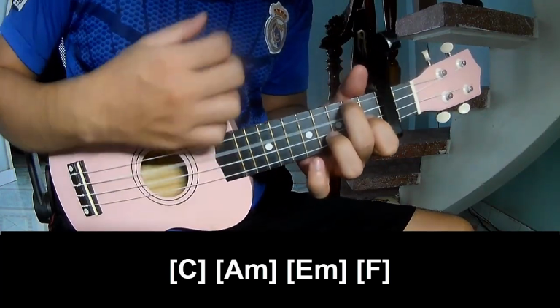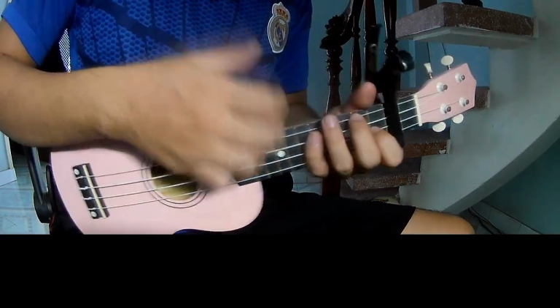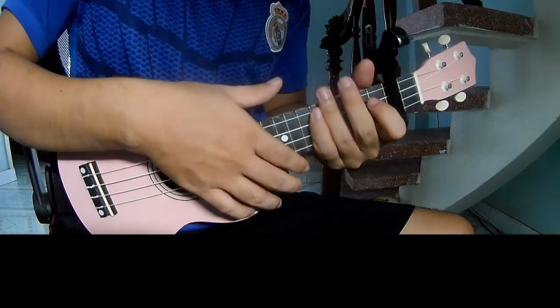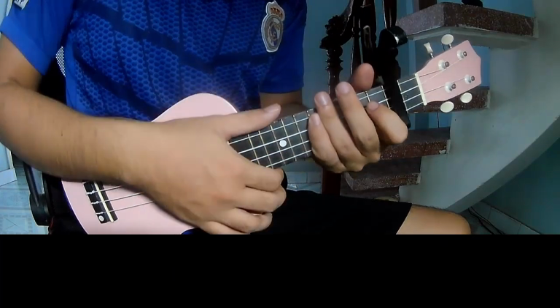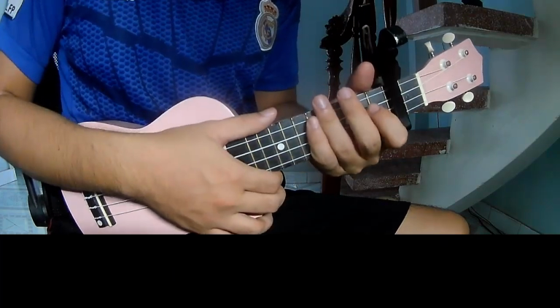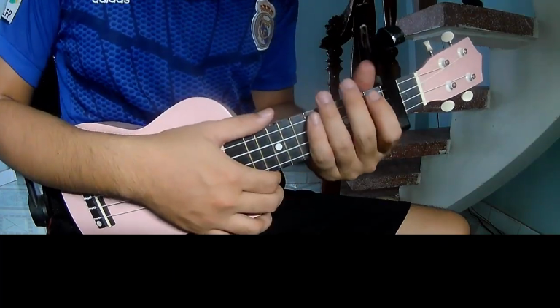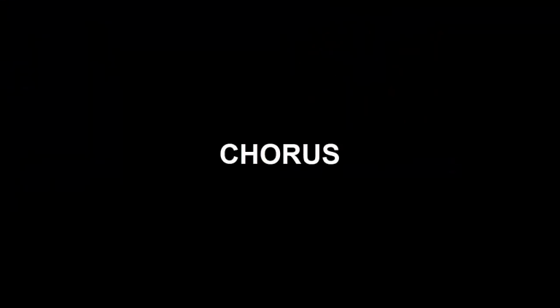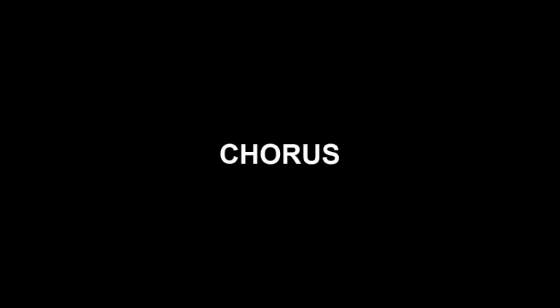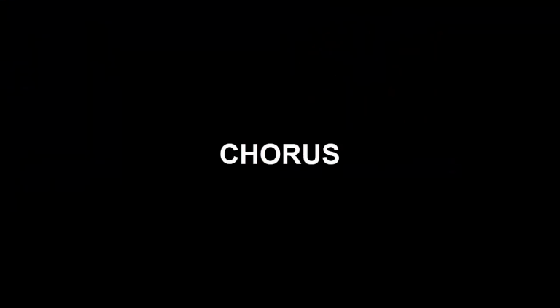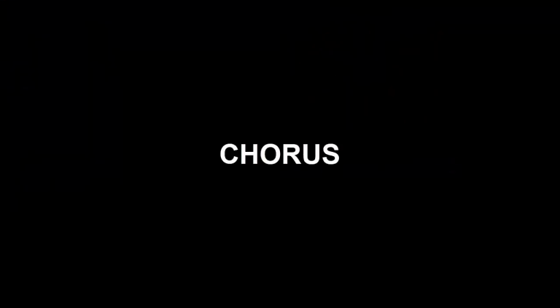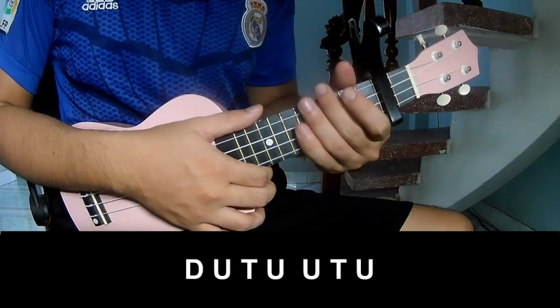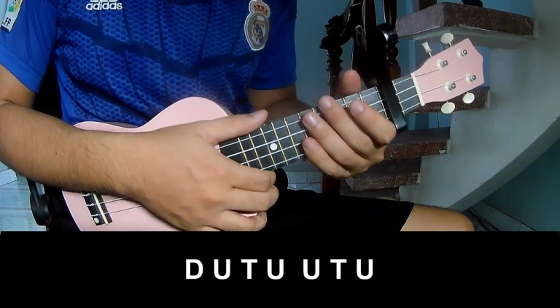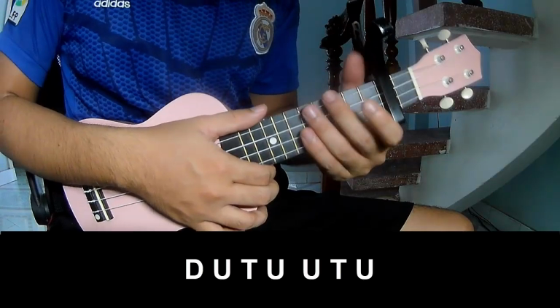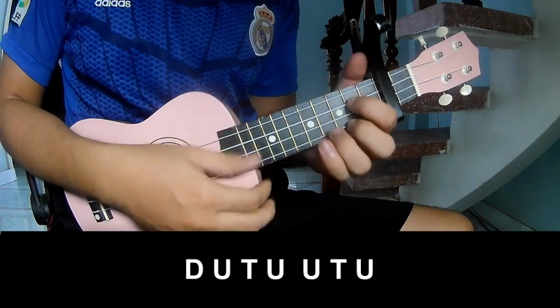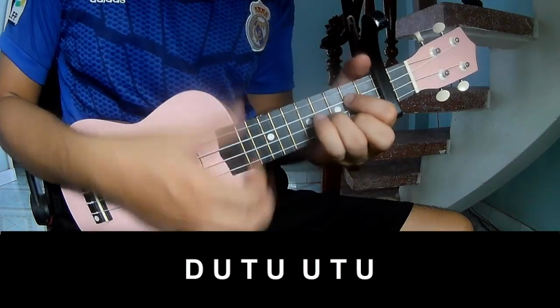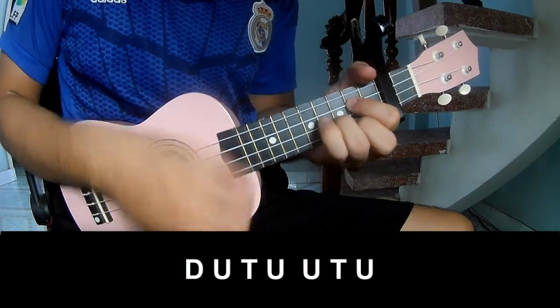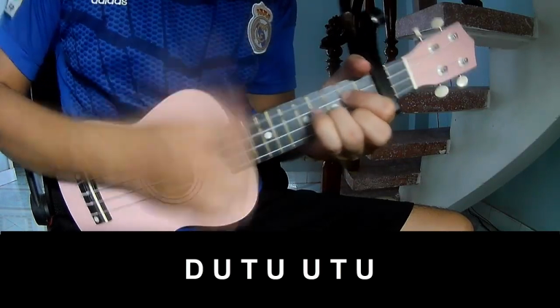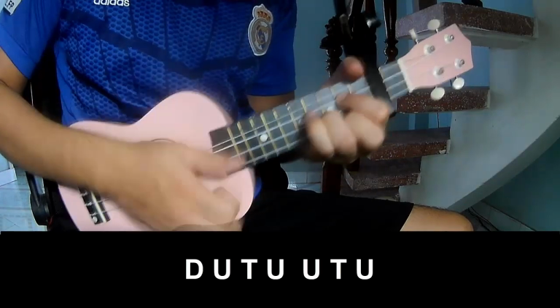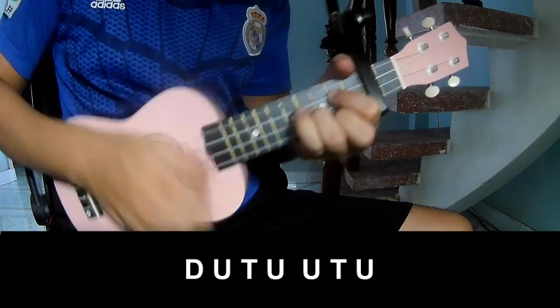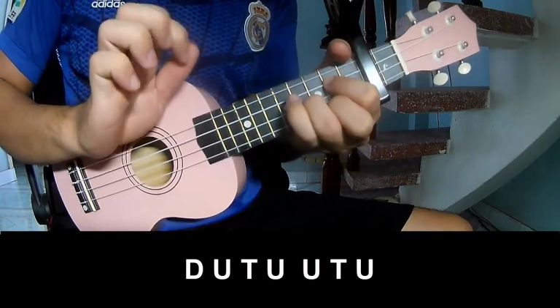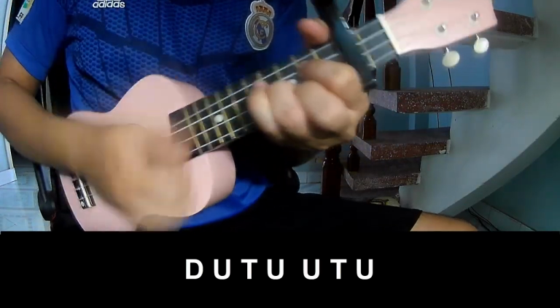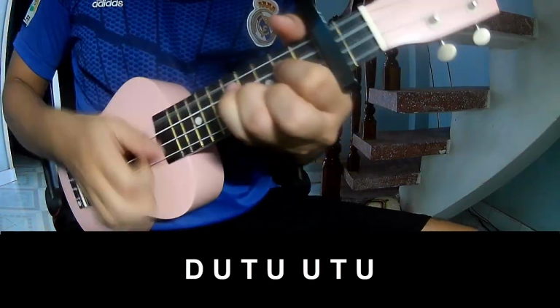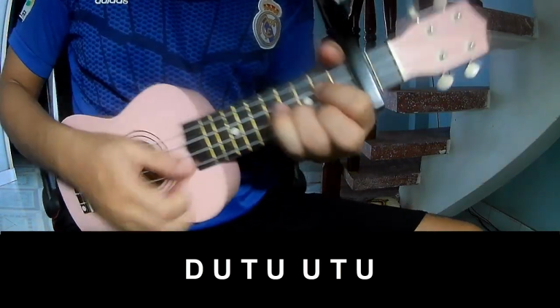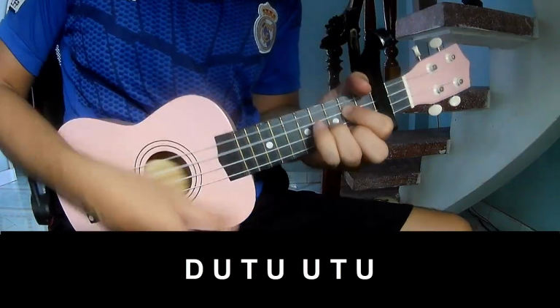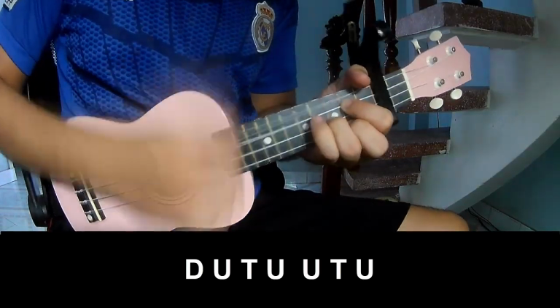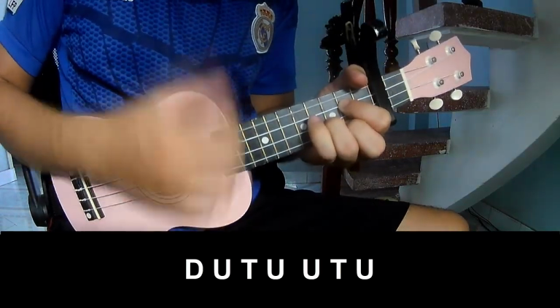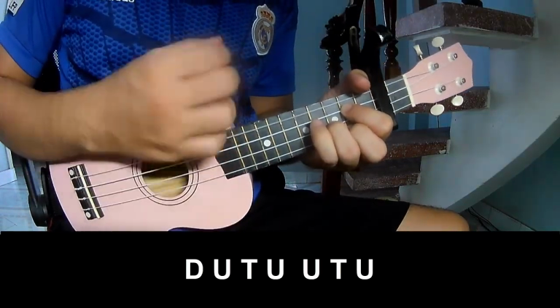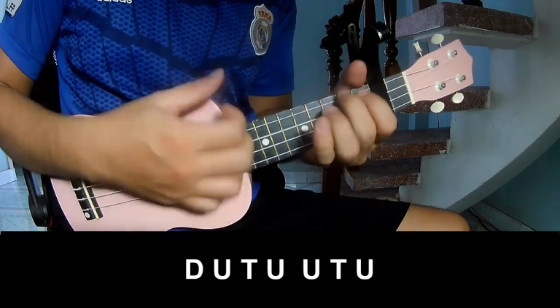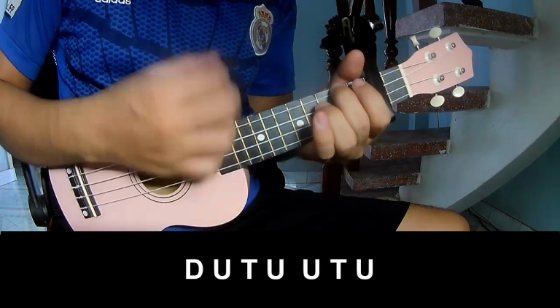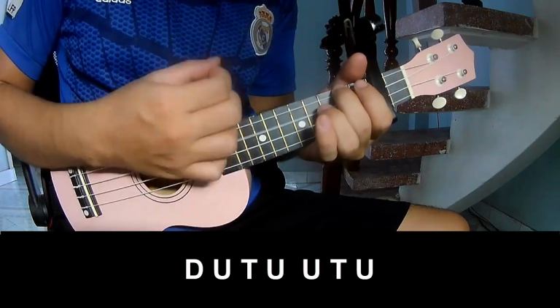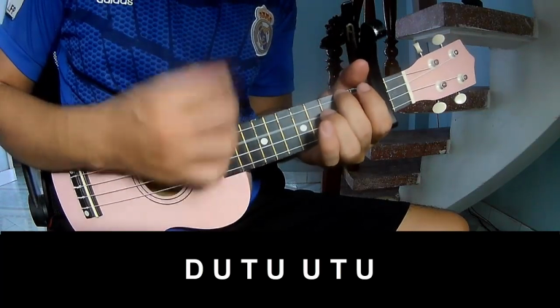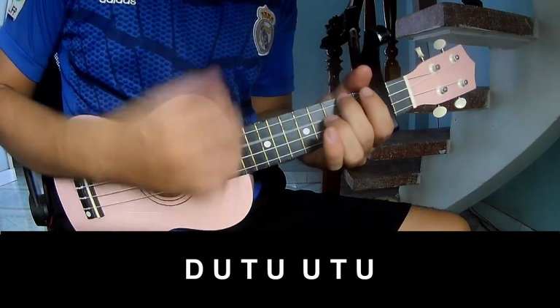You hit this strumming in the same way for the verse. To the chord, you play: ta, up, tap, tap, tap — ta, up, tap, up, up, tap, up, tap — up, up, tap, up, up, tap, up.